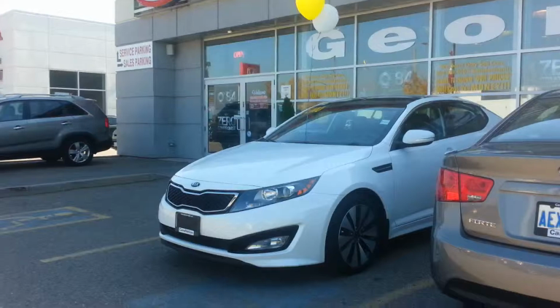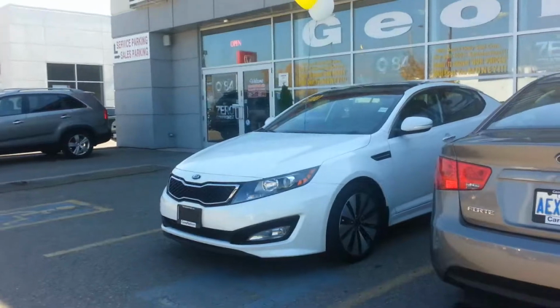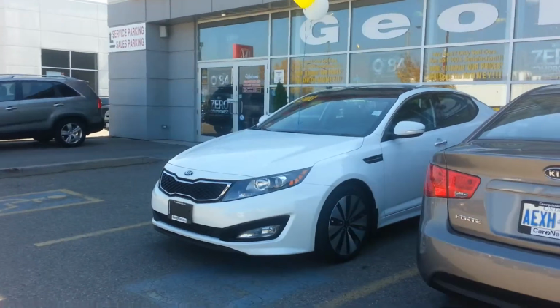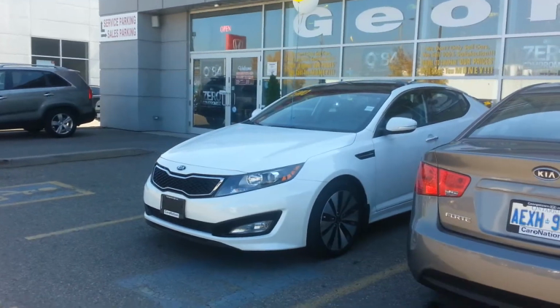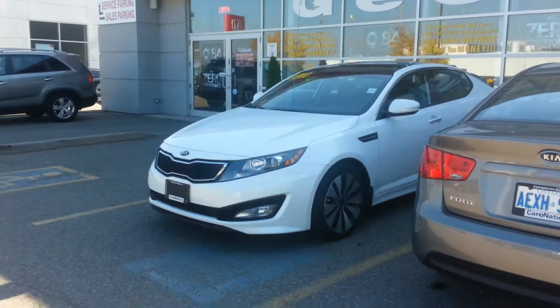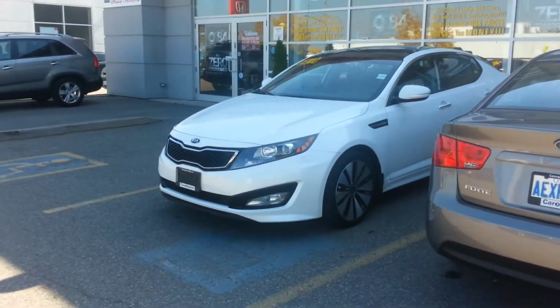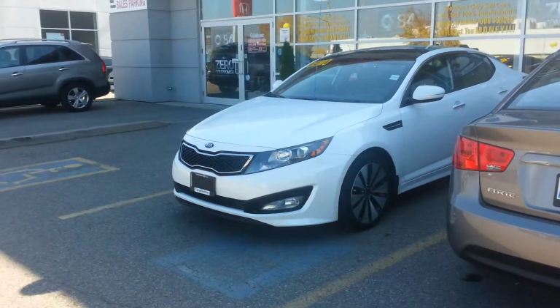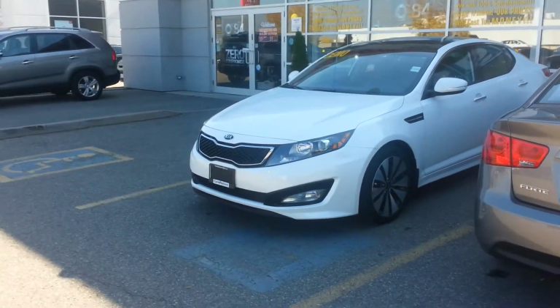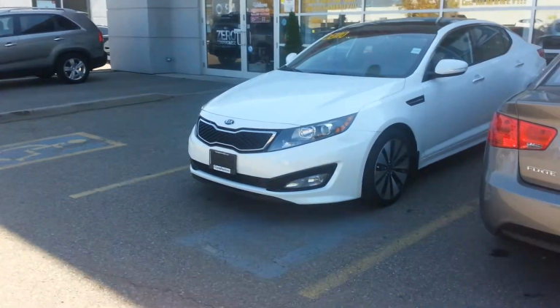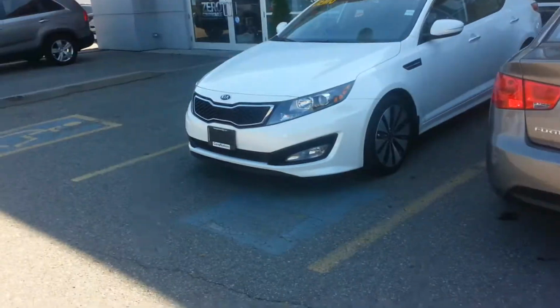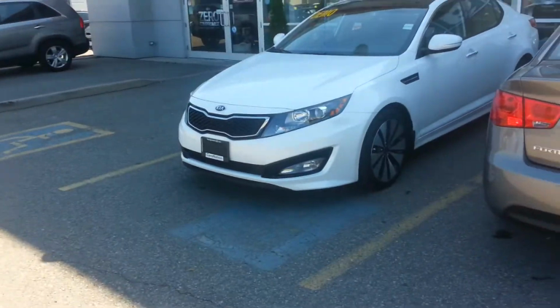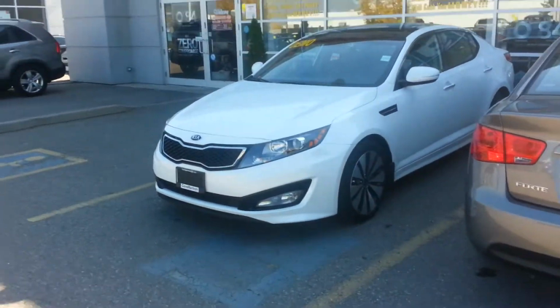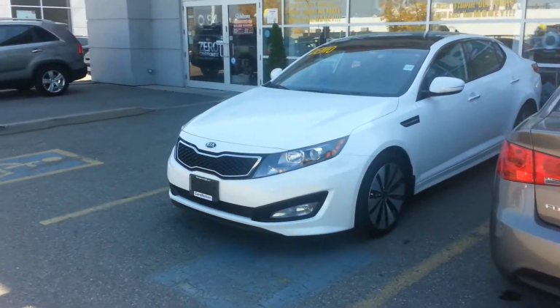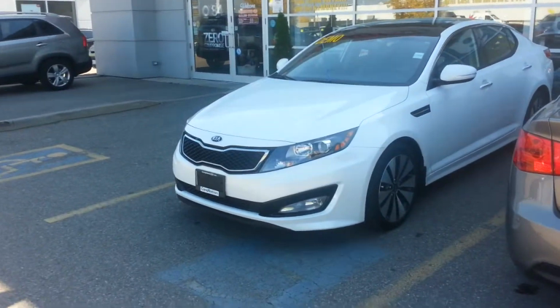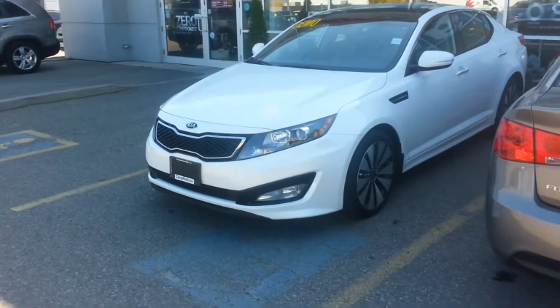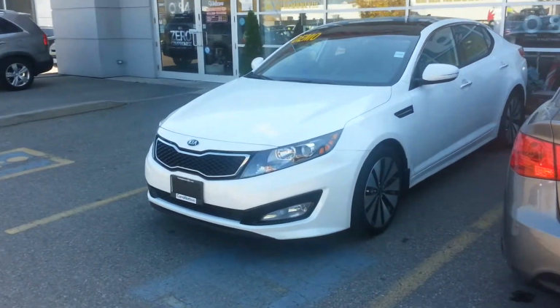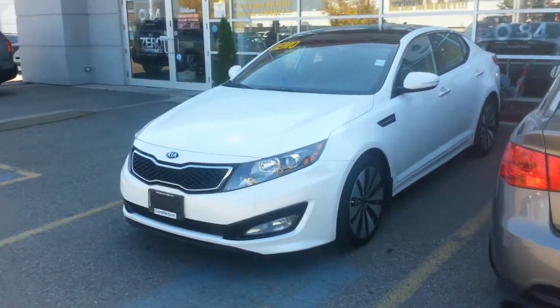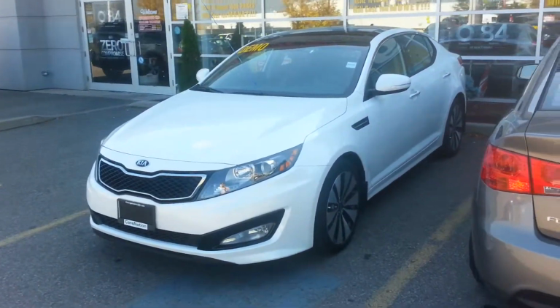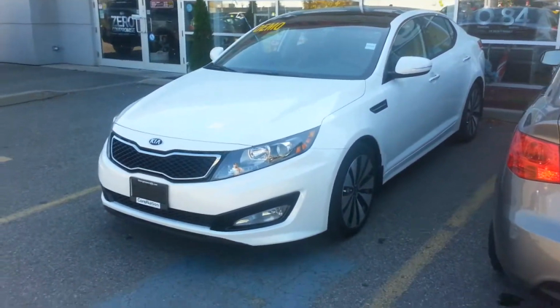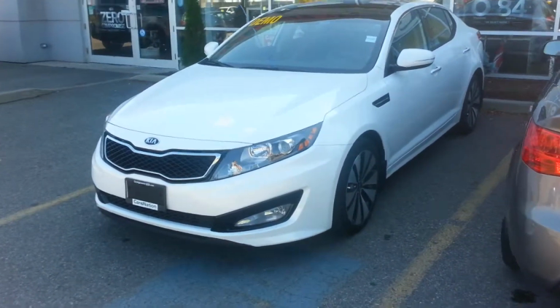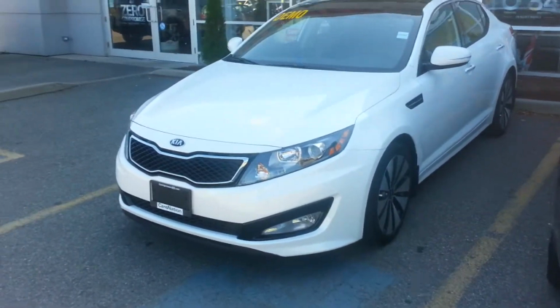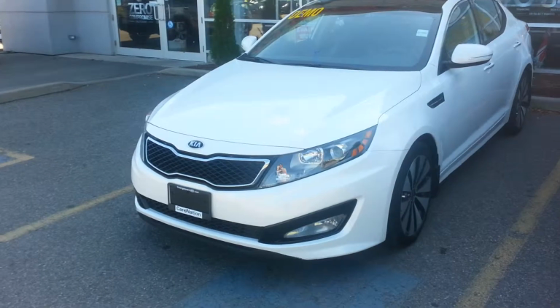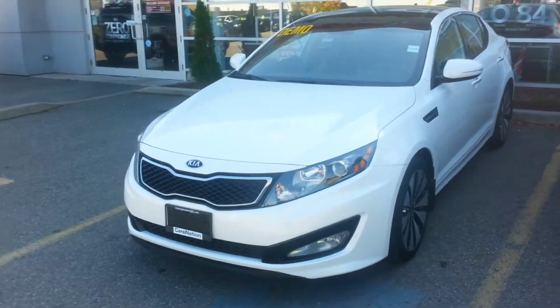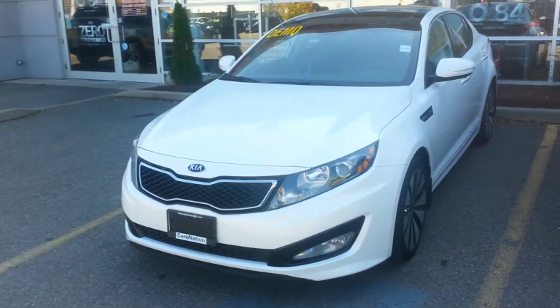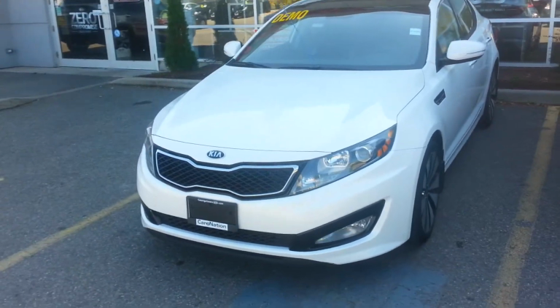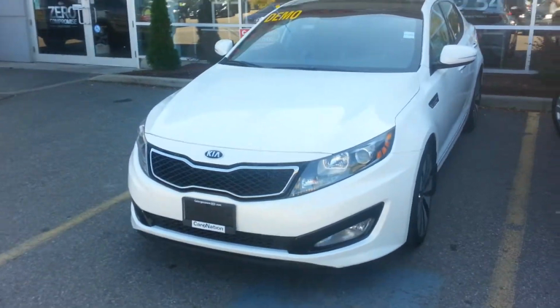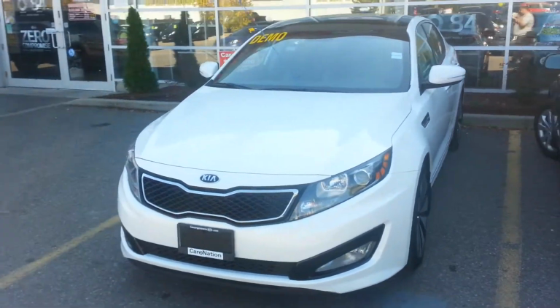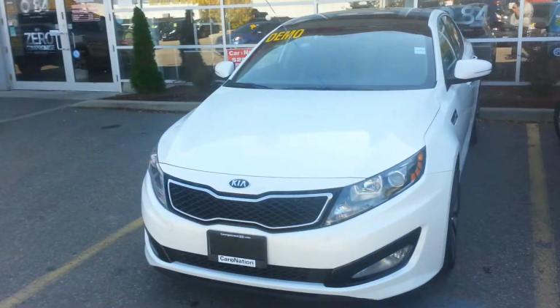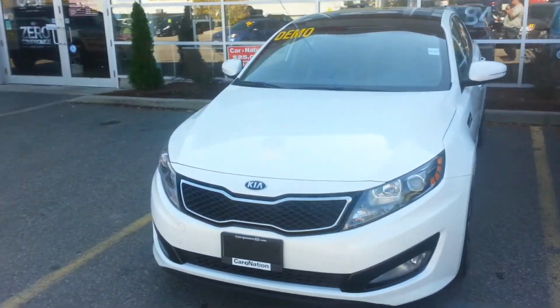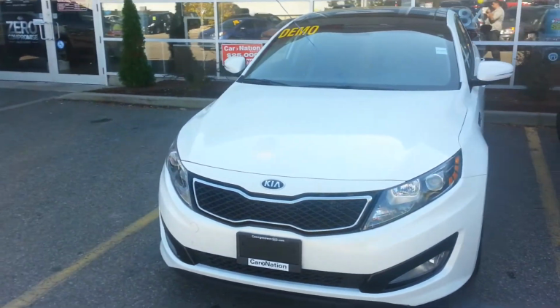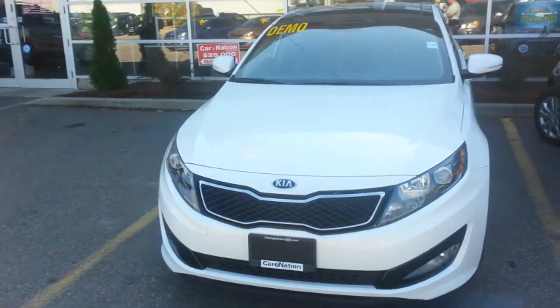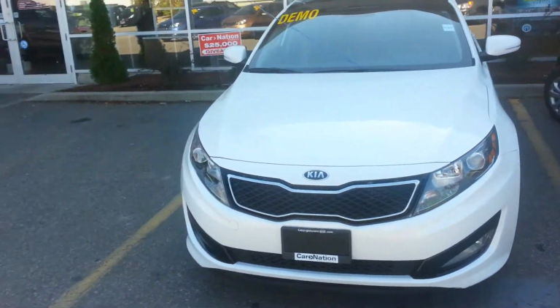Hey Trevor, it's Cameron at Georgetown Kia. Thought I'd shoot you a quick video showing you that beautiful 2013 Kia Optima you were inquiring about.